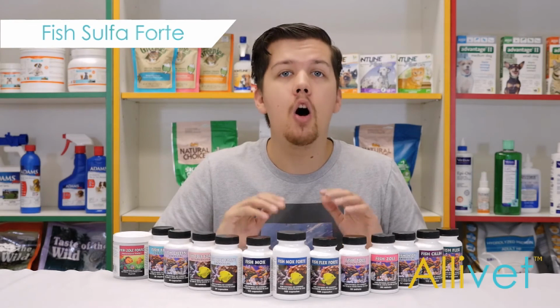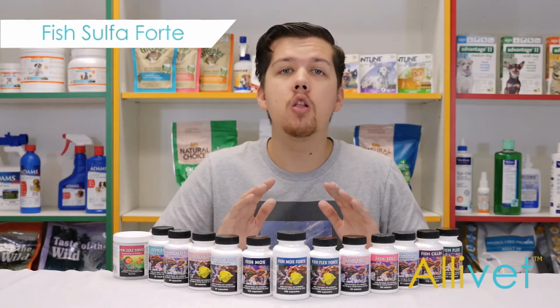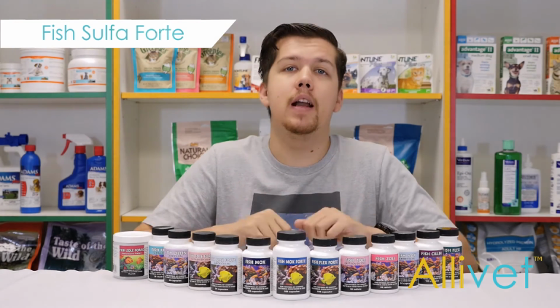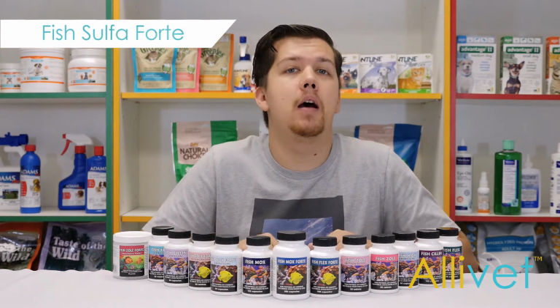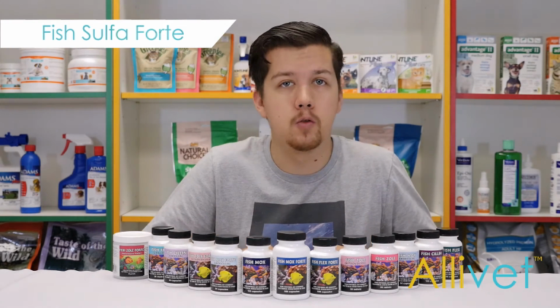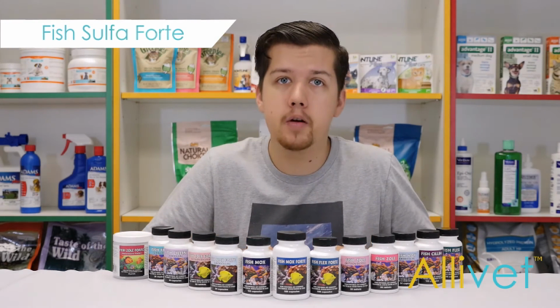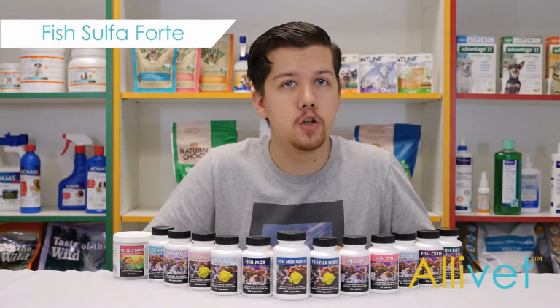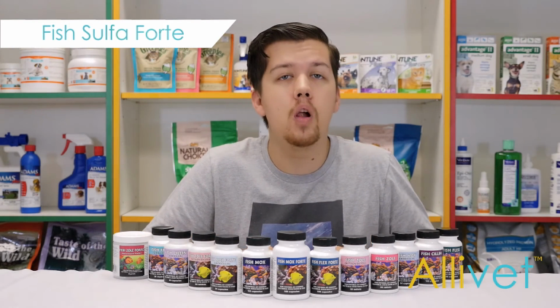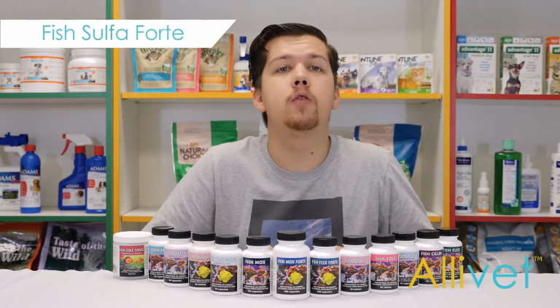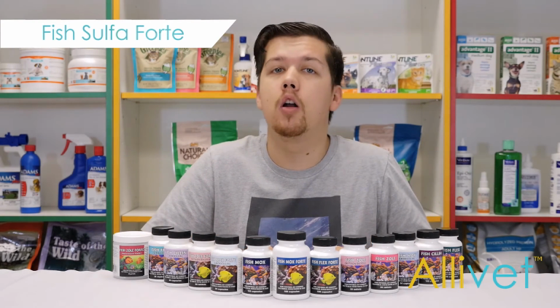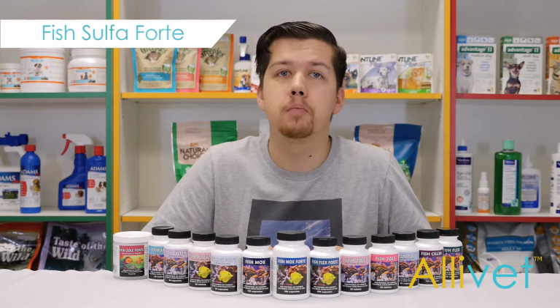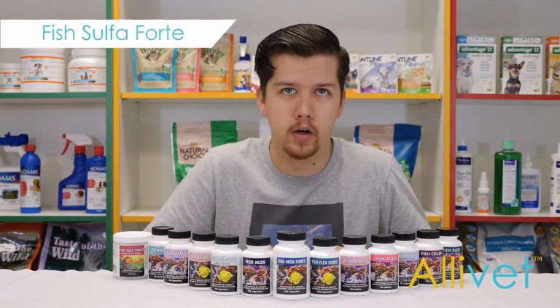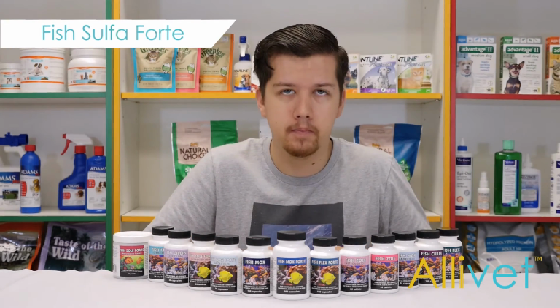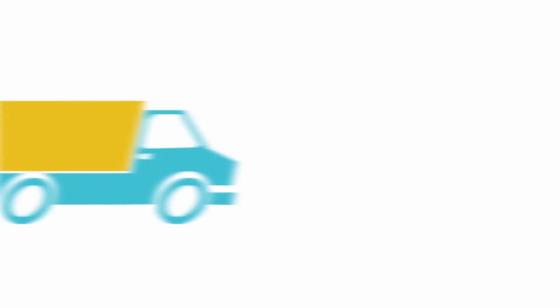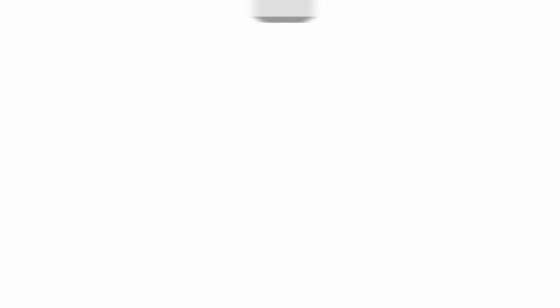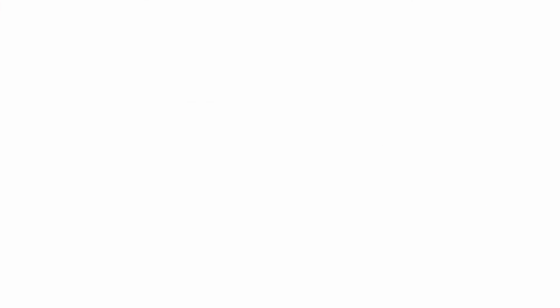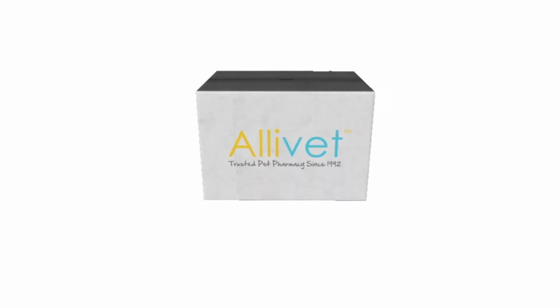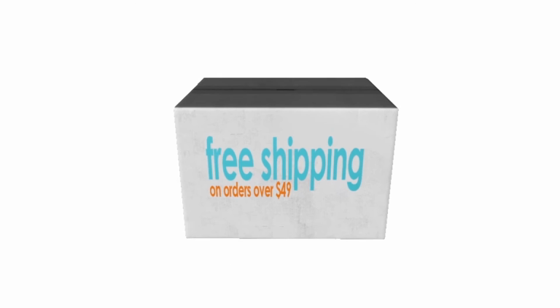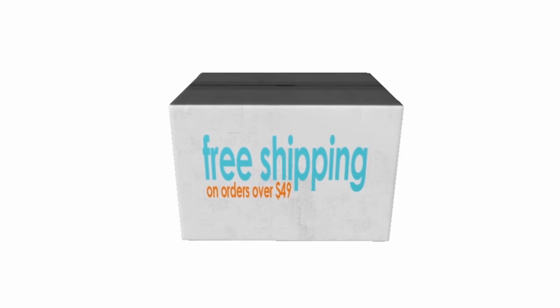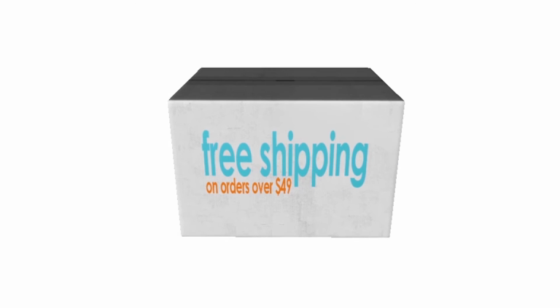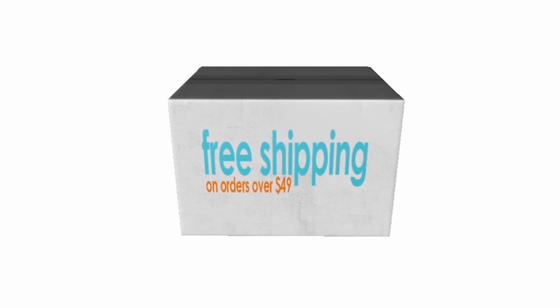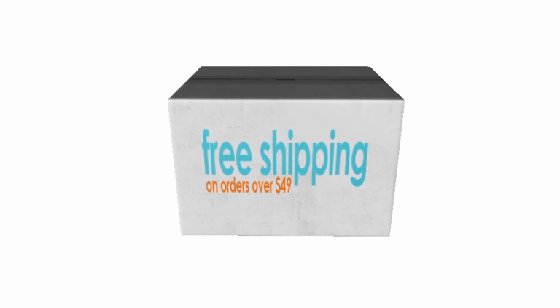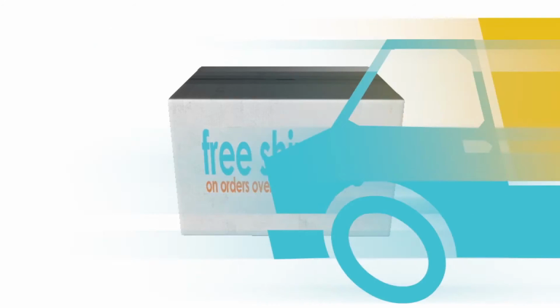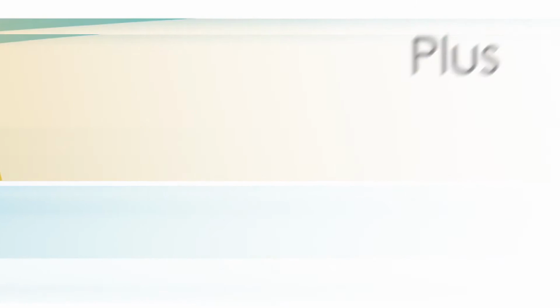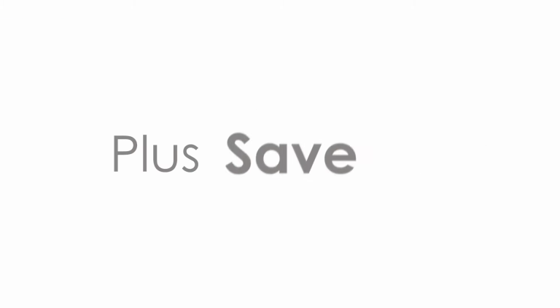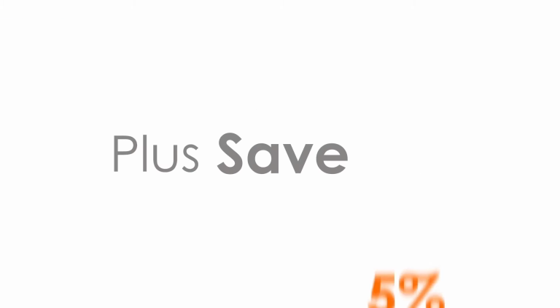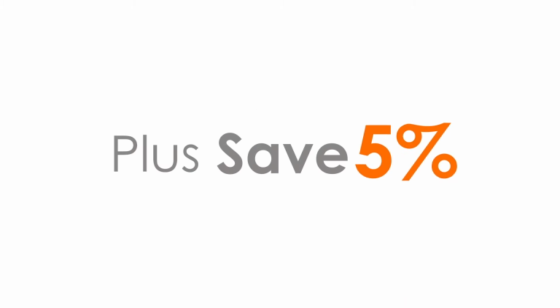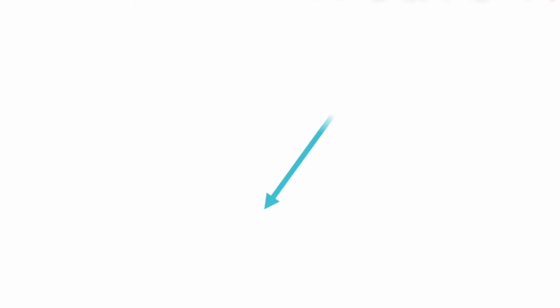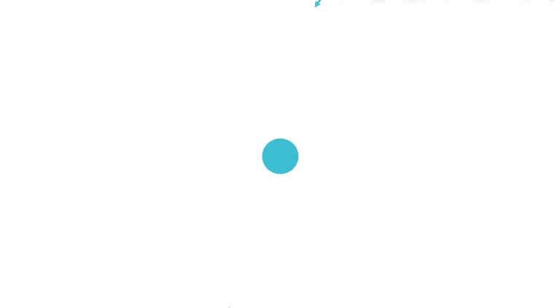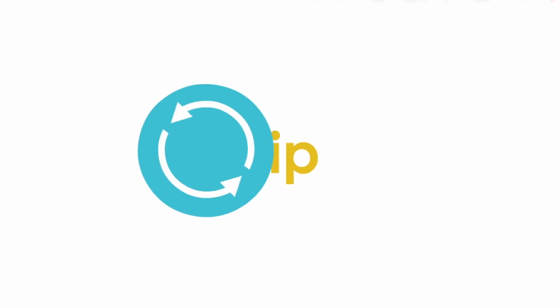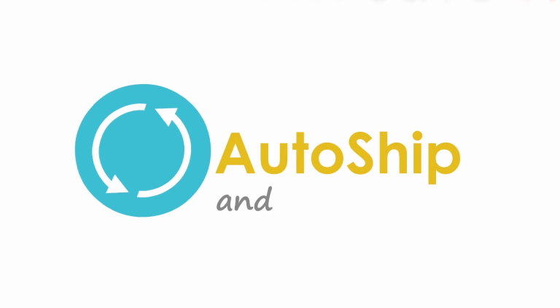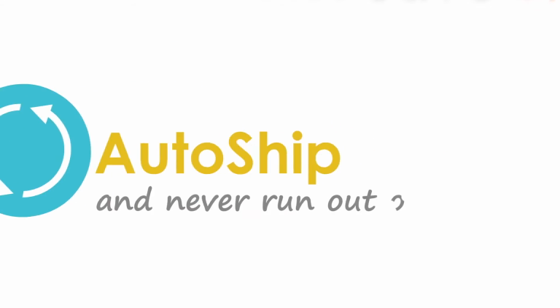All of our antibiotics for ornamental fish qualify for our autoship program. Shop Aluvet and get free shipping on orders over $49. Use autoship and save 5% off of every autoship order.